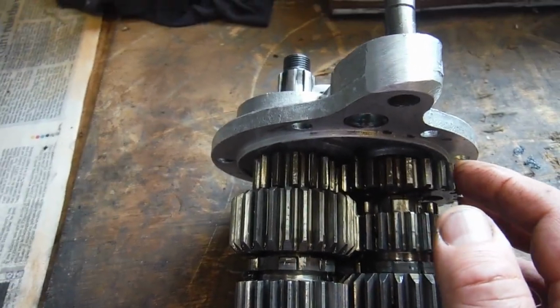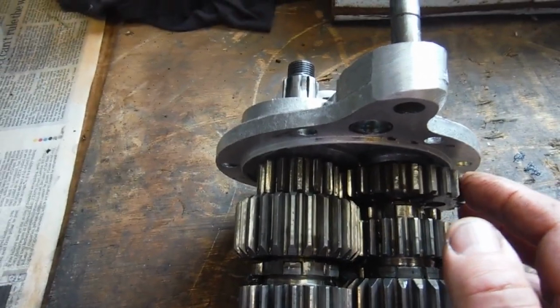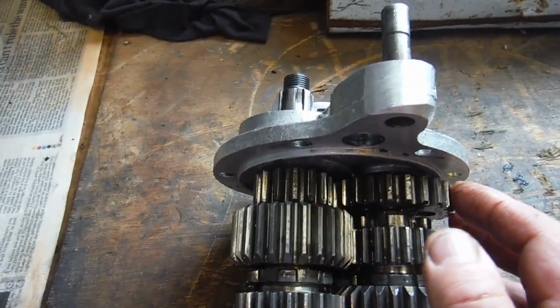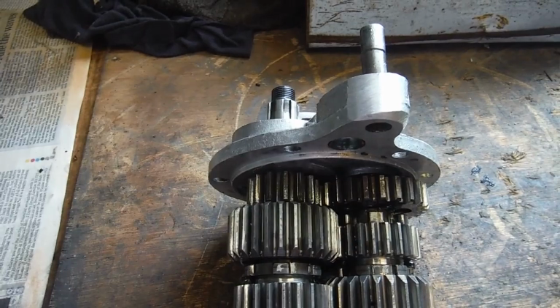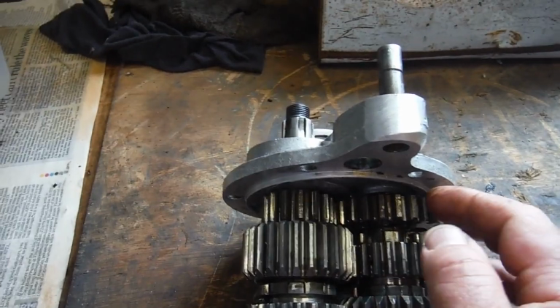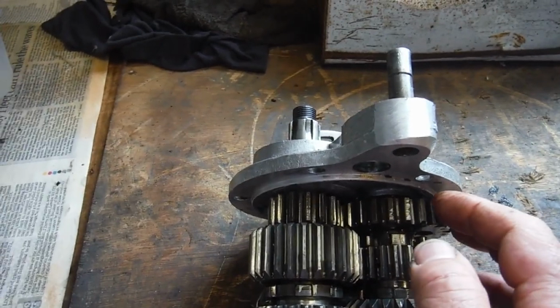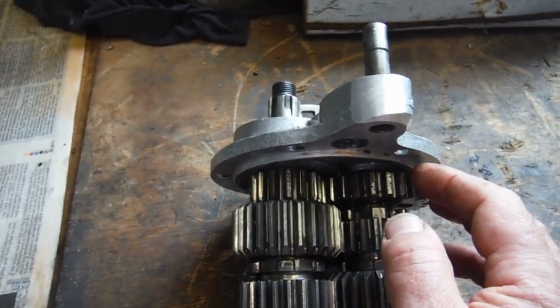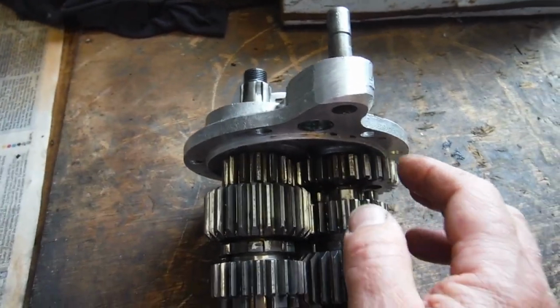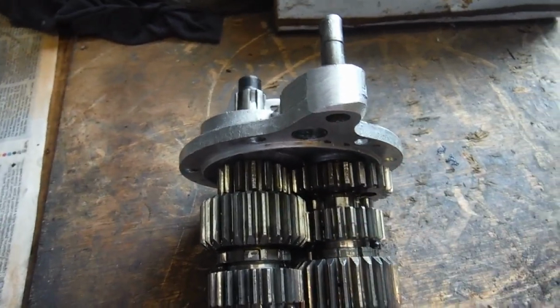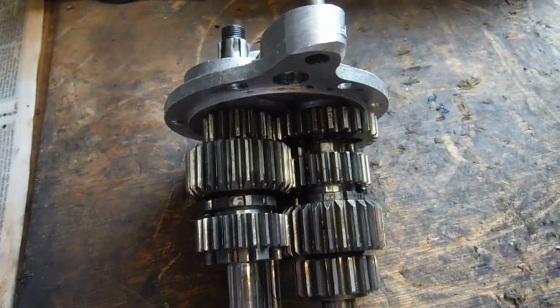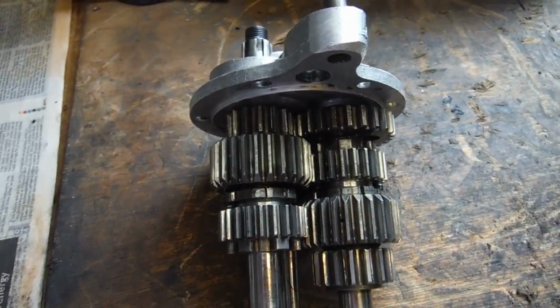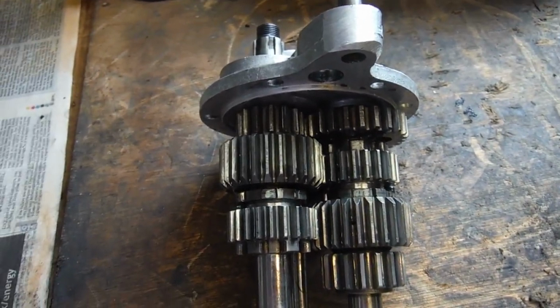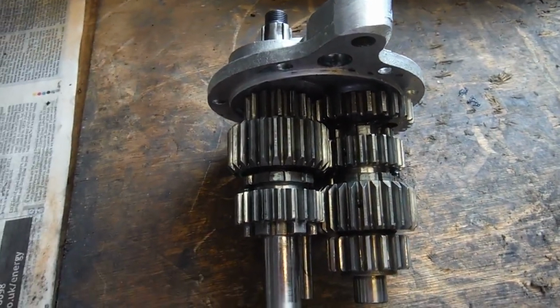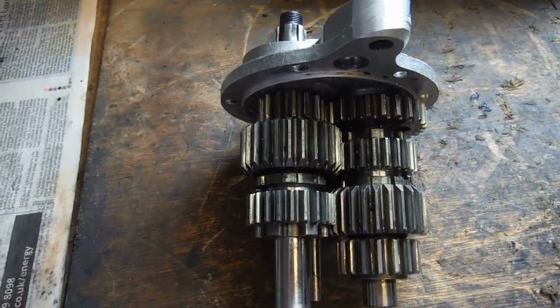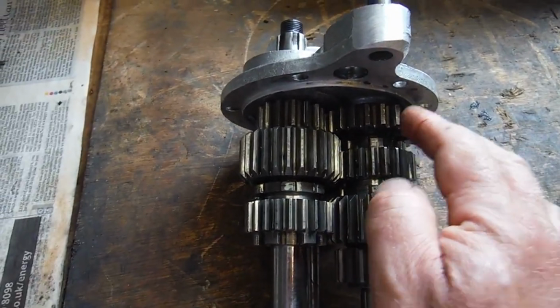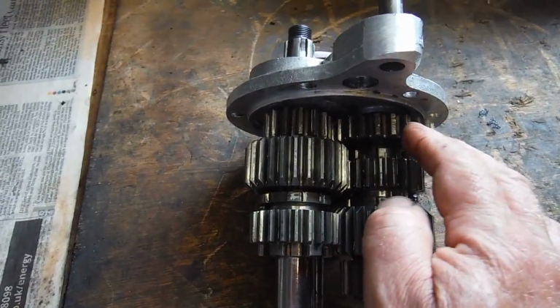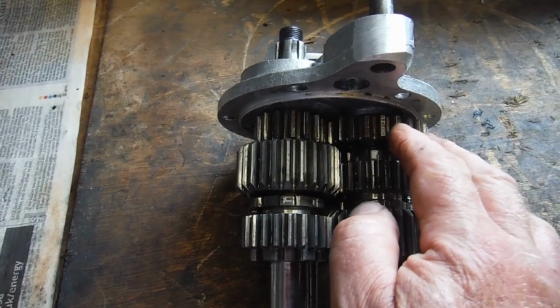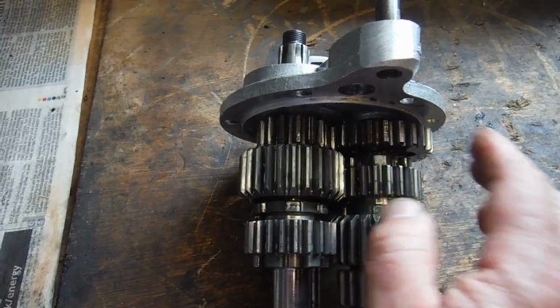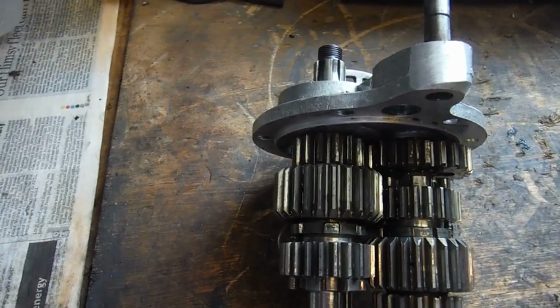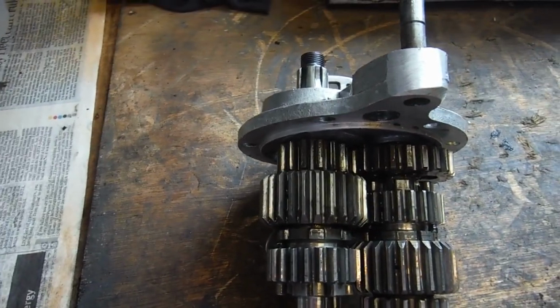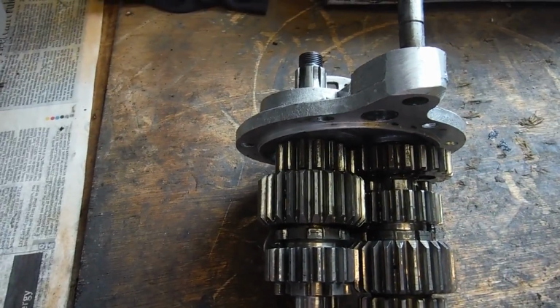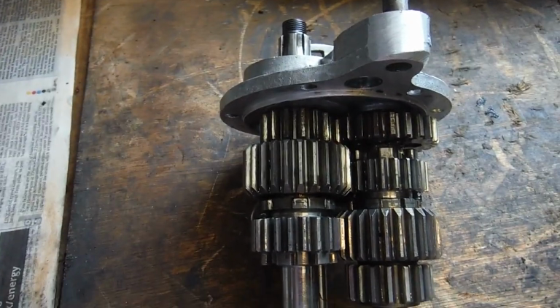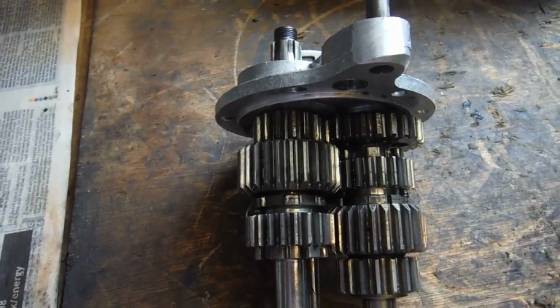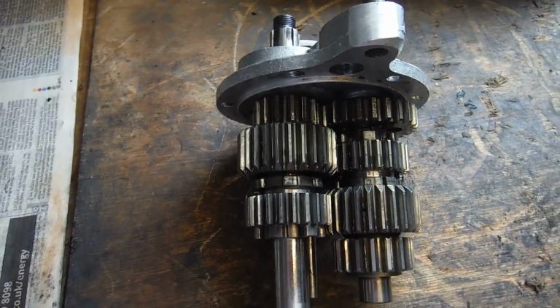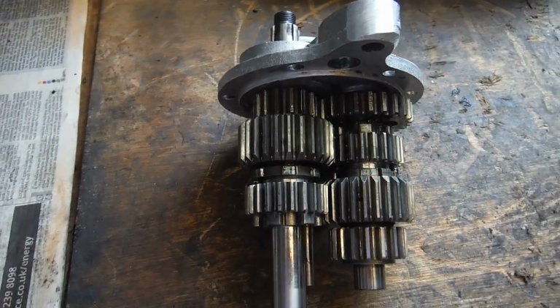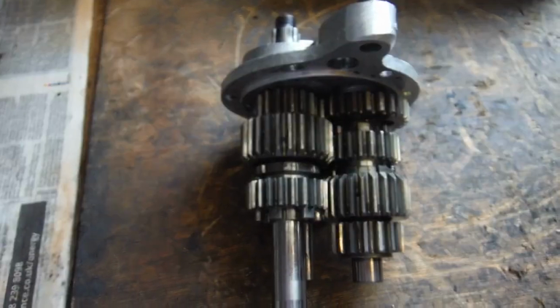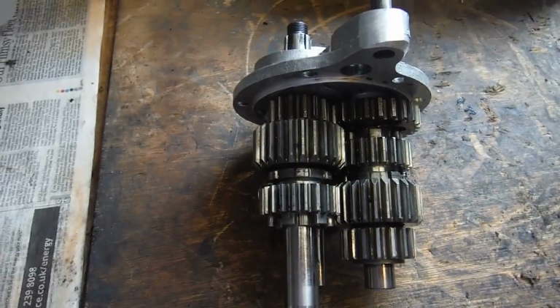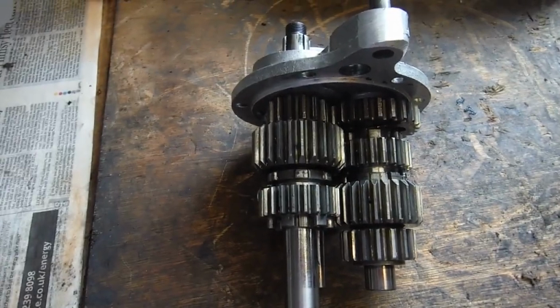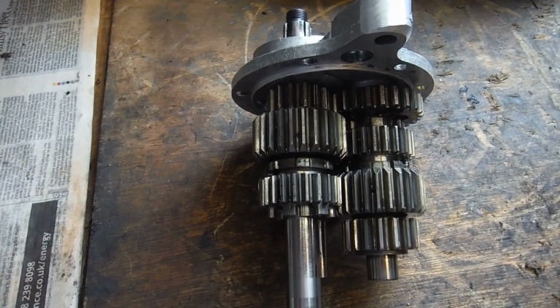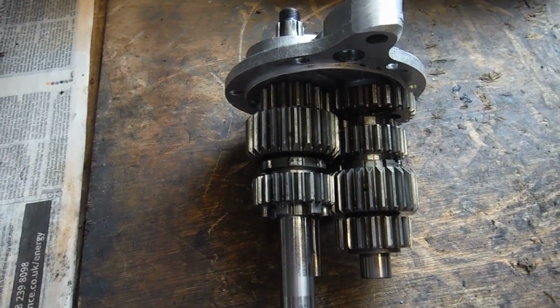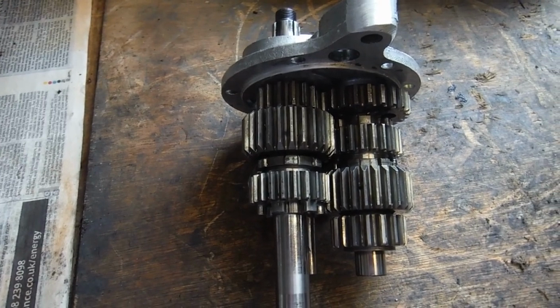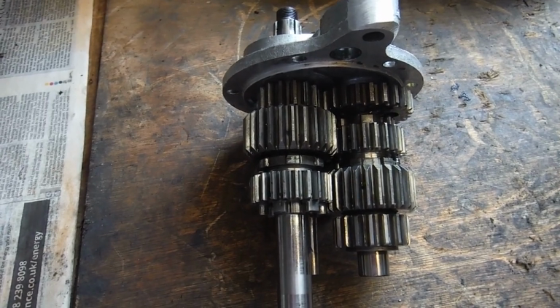Not terminal, but it wouldn't have lasted forever, and it was making a hell of a racket in first gear. At least I'm pretty sure I know what it was and that it can be put right — so that's not a bad thing.